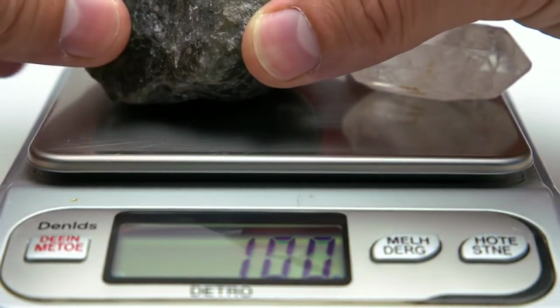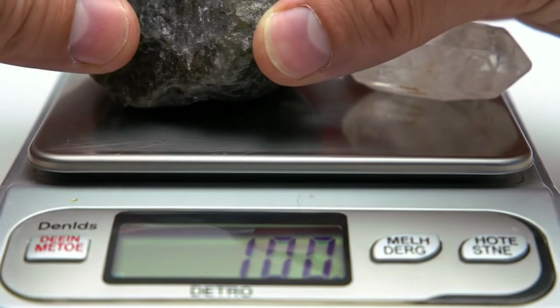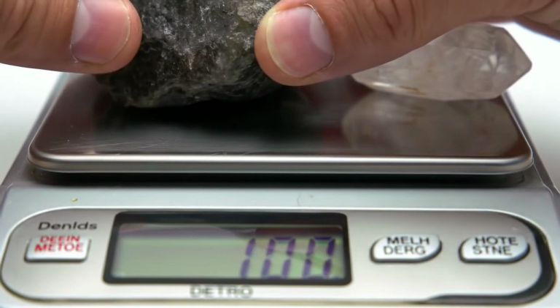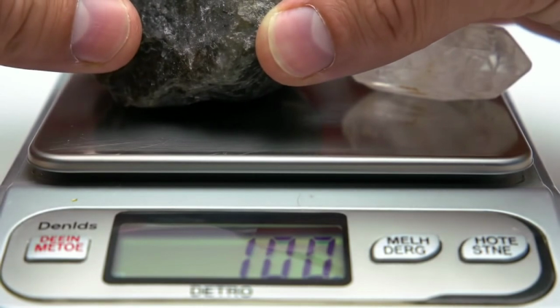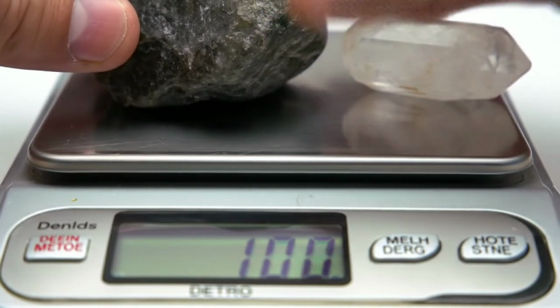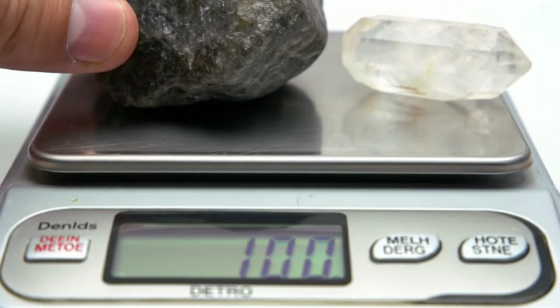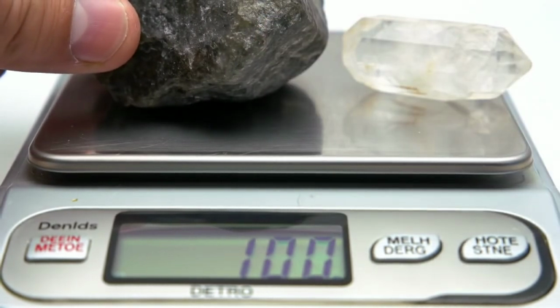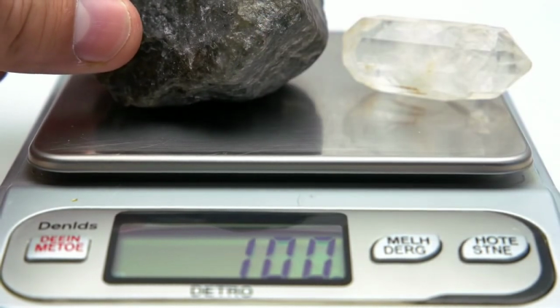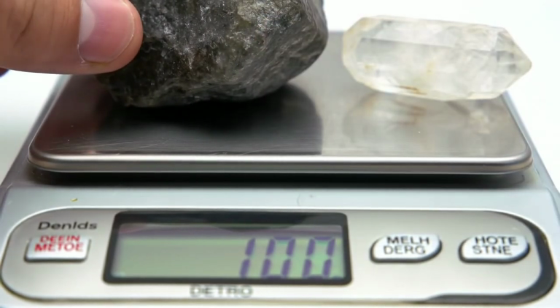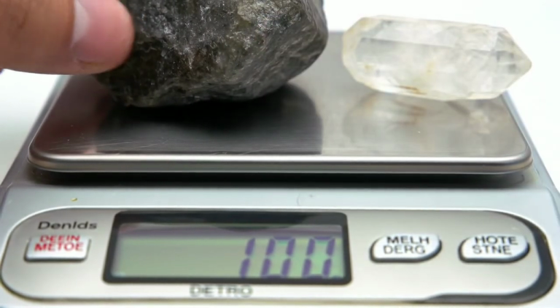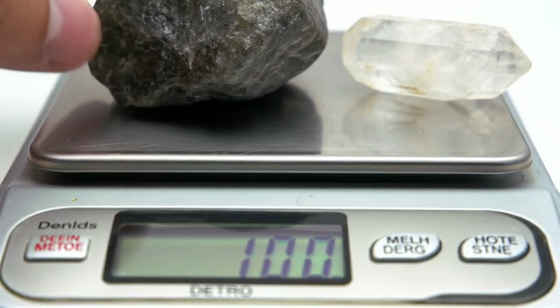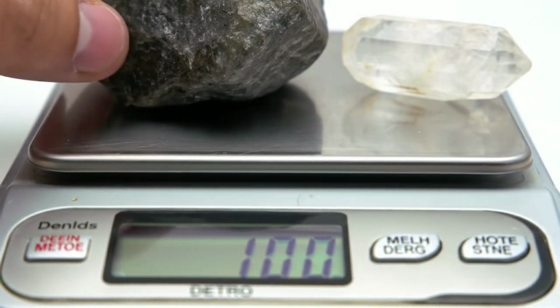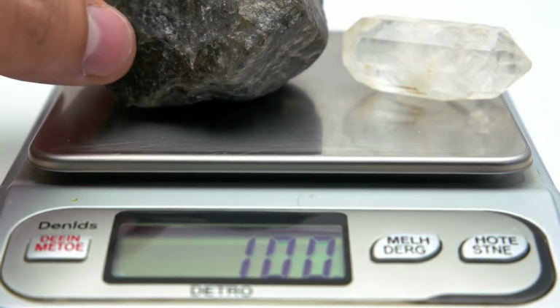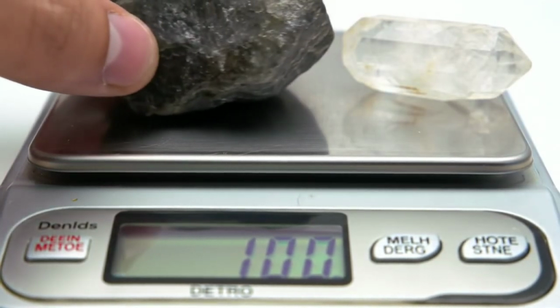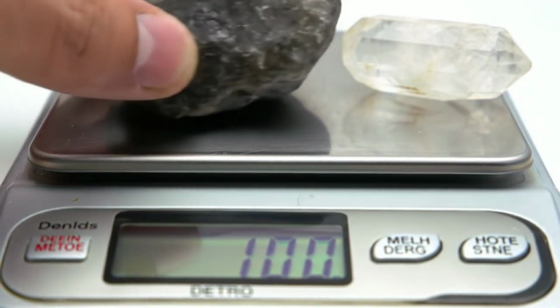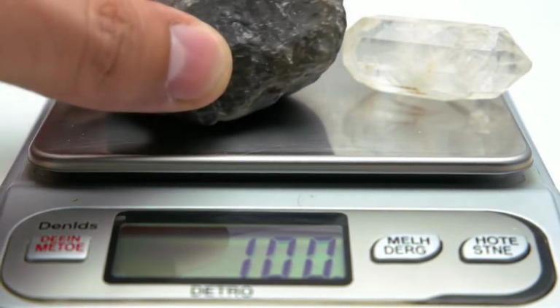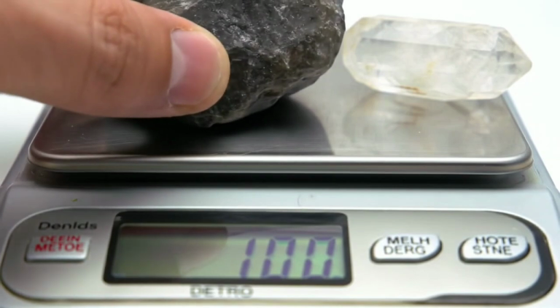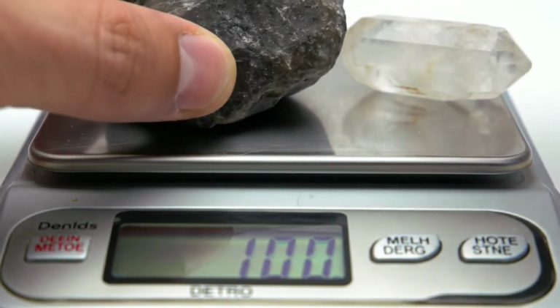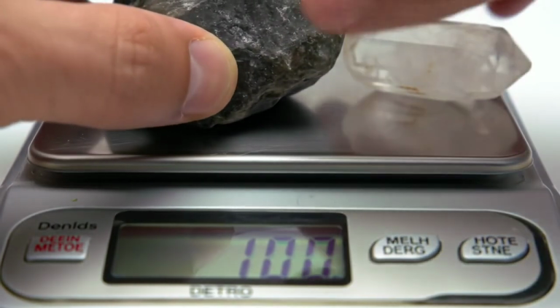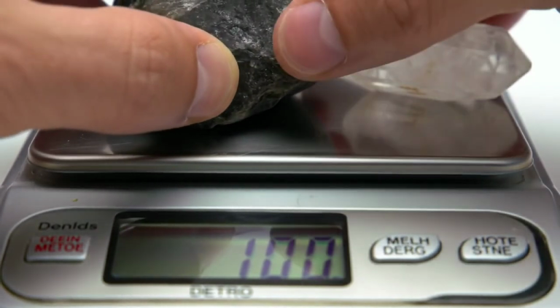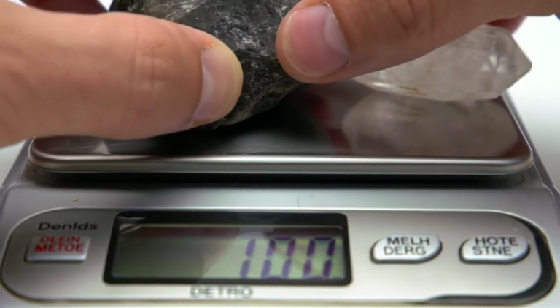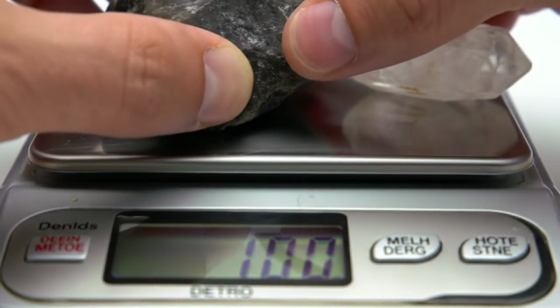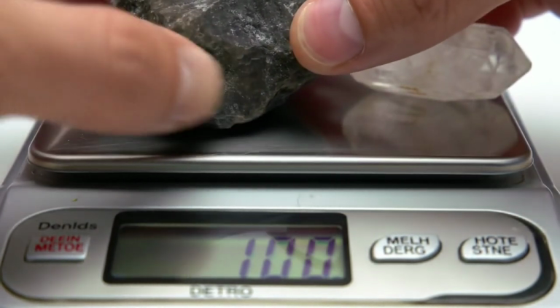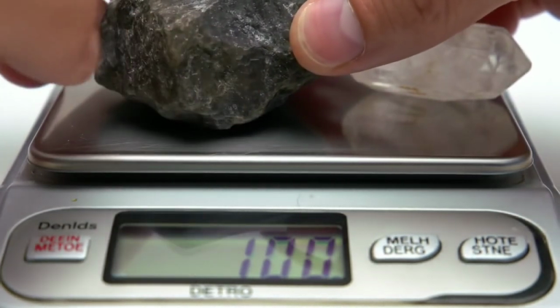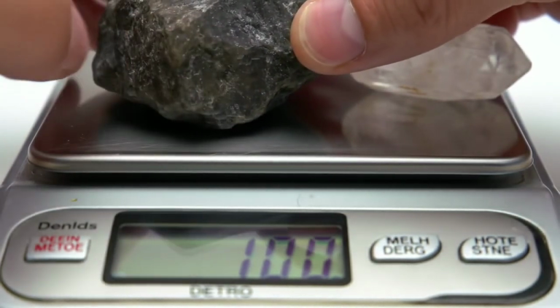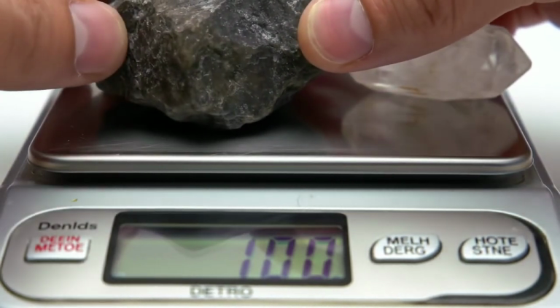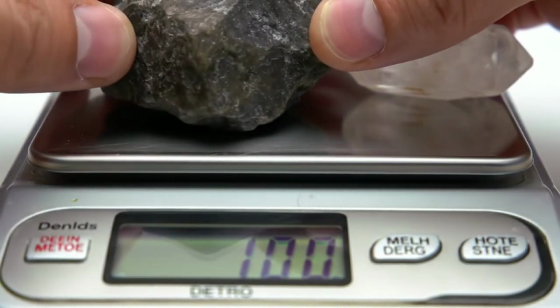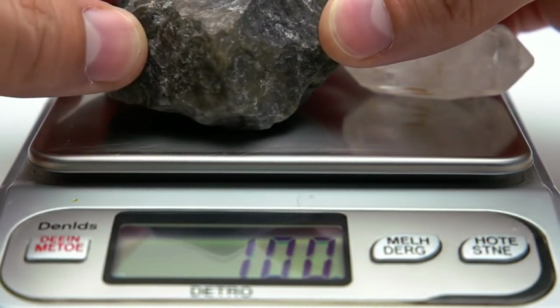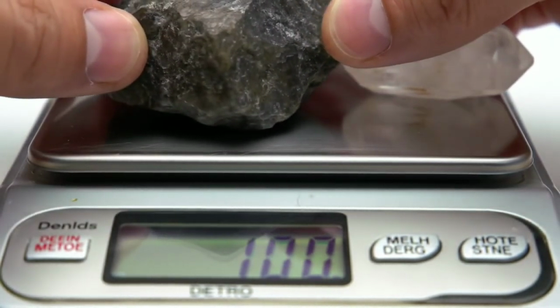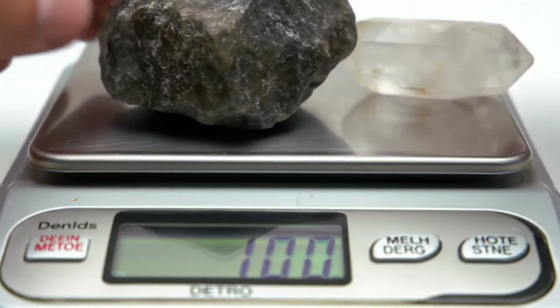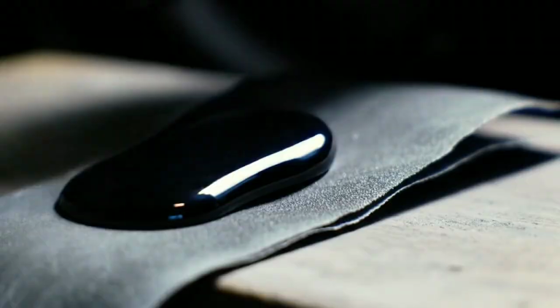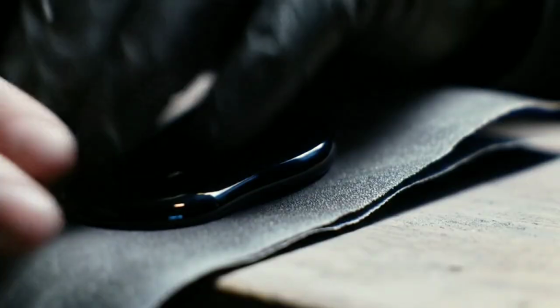Next, weigh the stone using a small digital scale. Diamonds are very dense. If your black stone feels surprisingly heavy for its size — heavier than quartz or volcanic glass — it could be a sign you're holding something valuable.